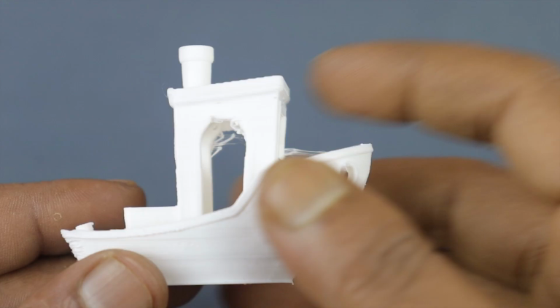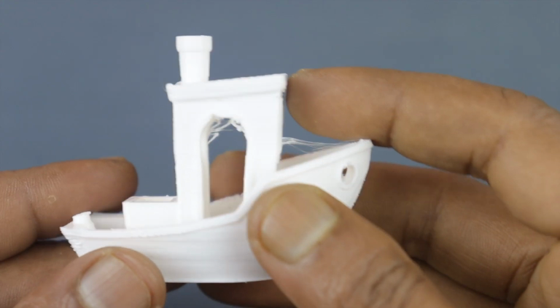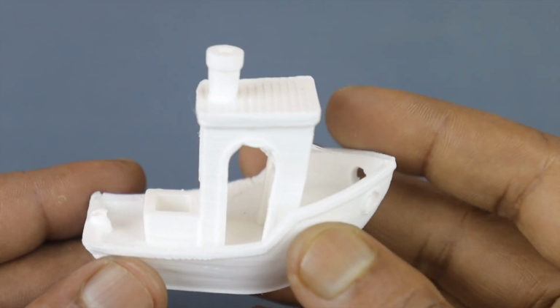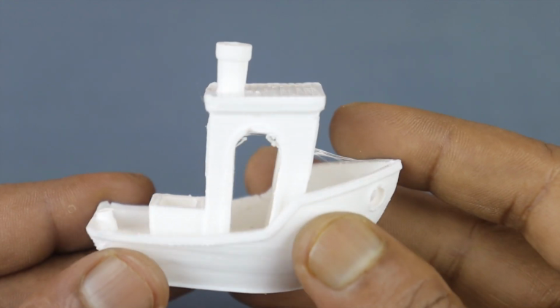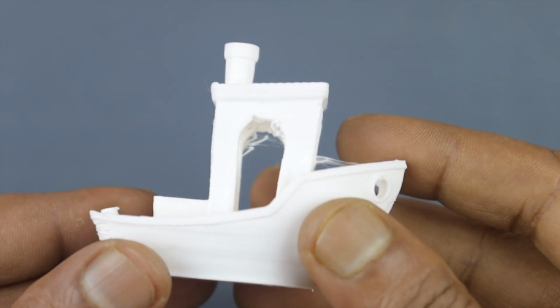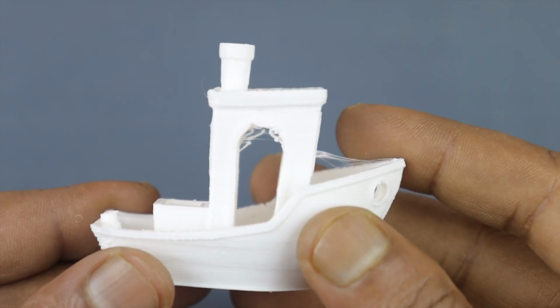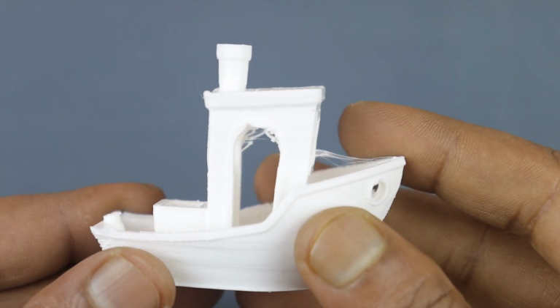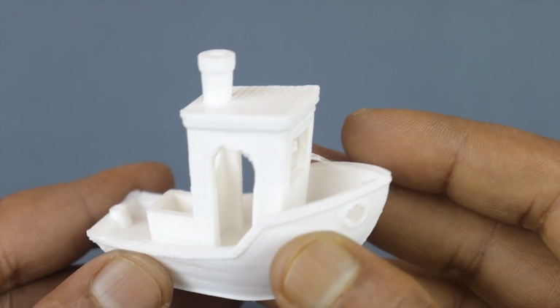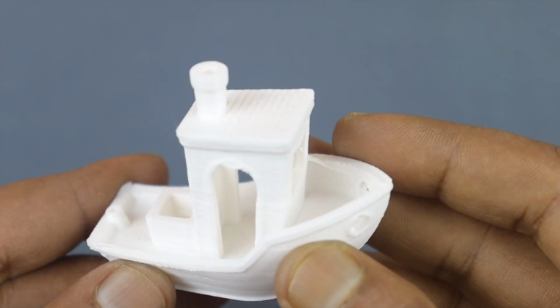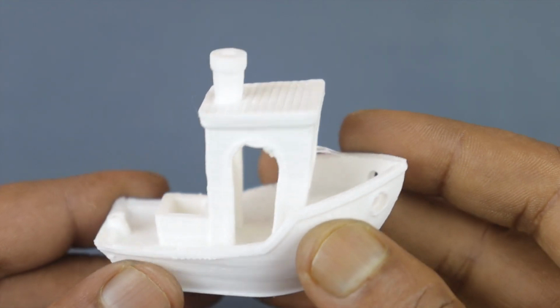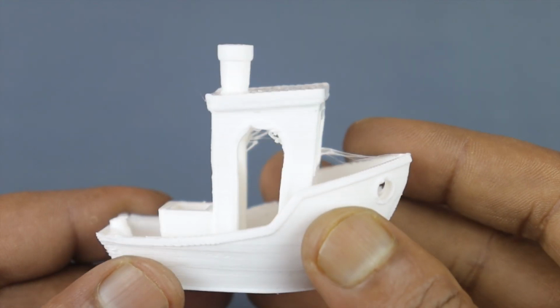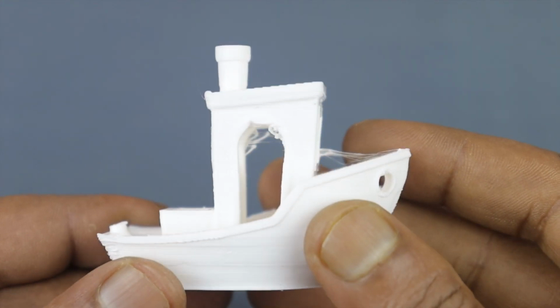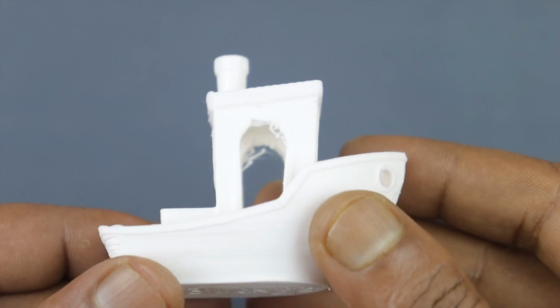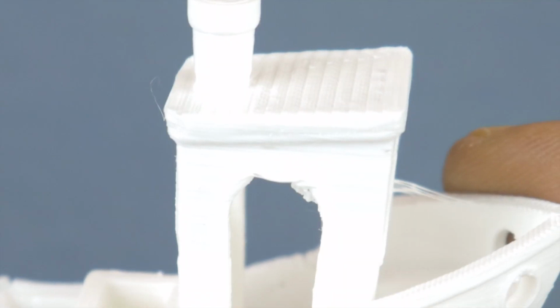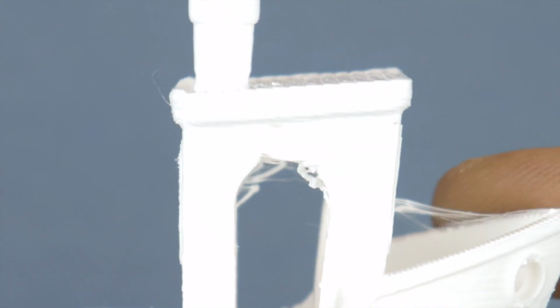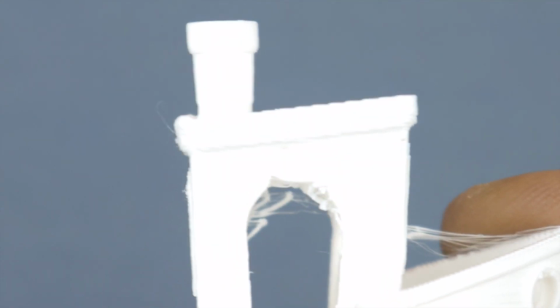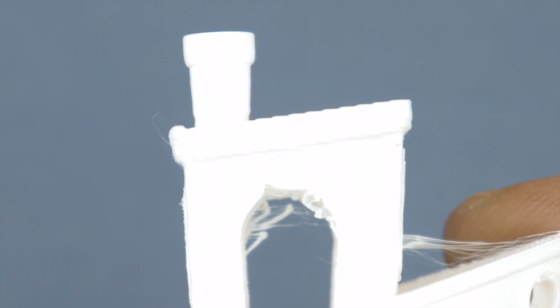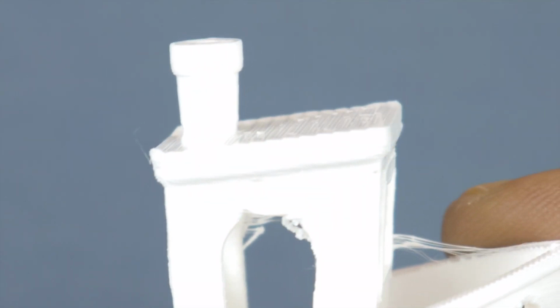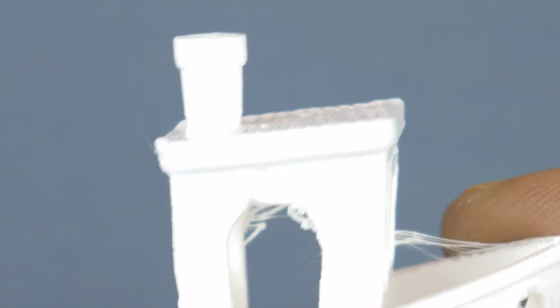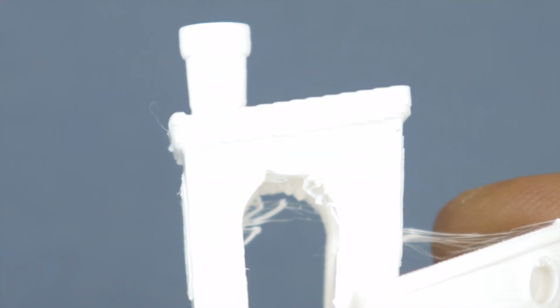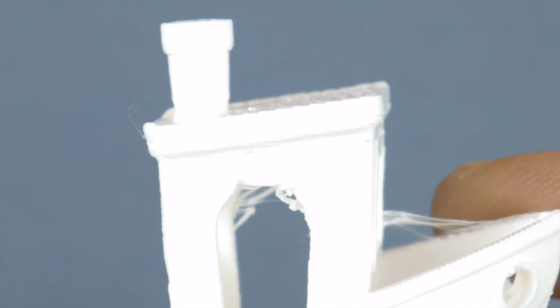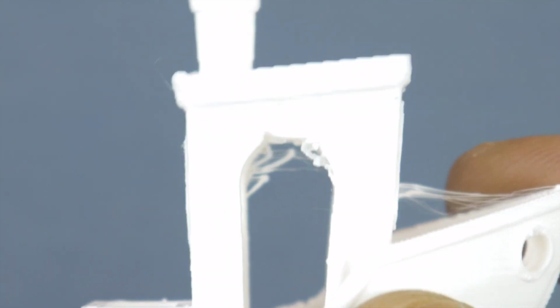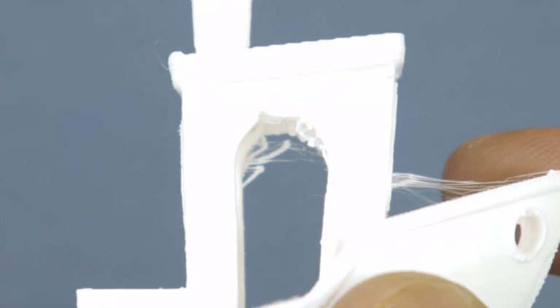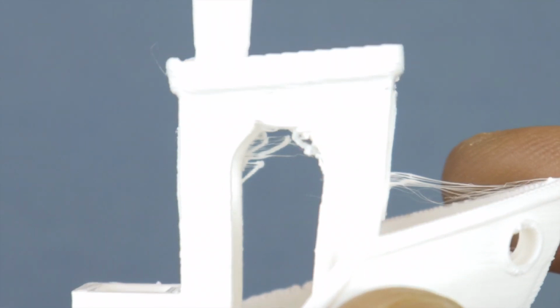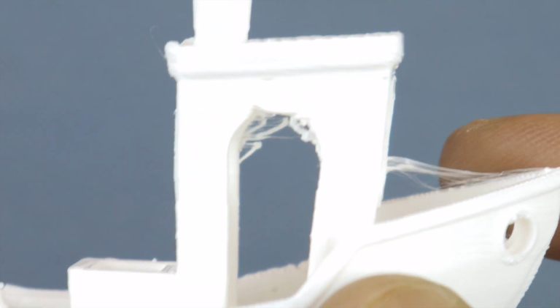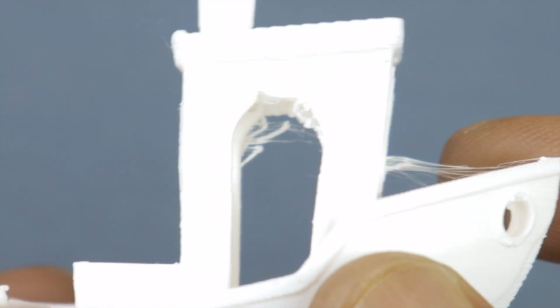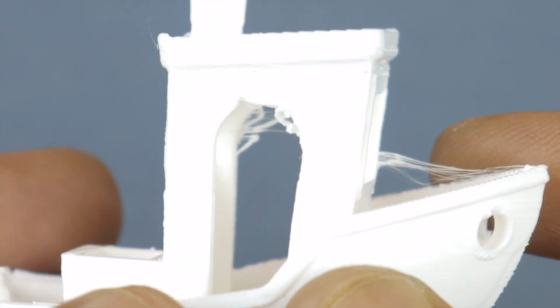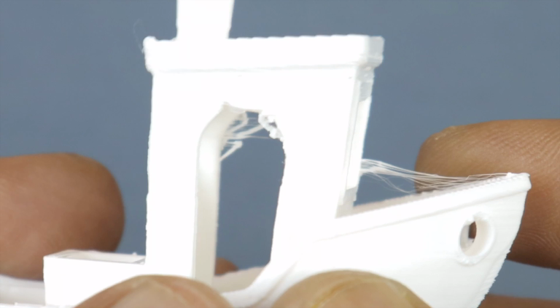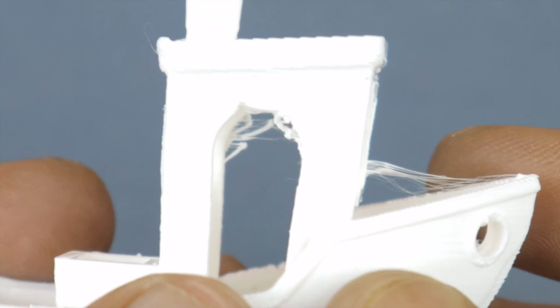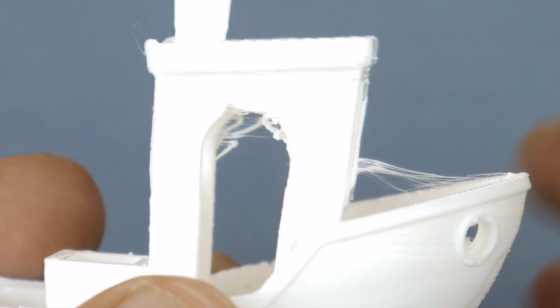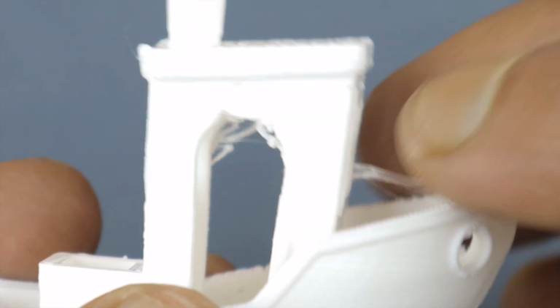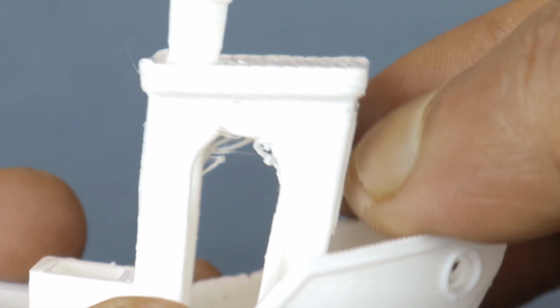Here is the board and you can see it's pretty nicely printed. There is some fine stringing which can be easily cleaned, but overall the look is very clean with every detail.